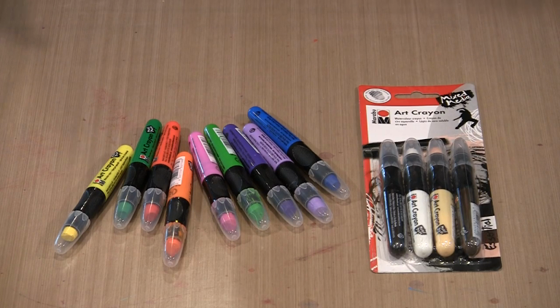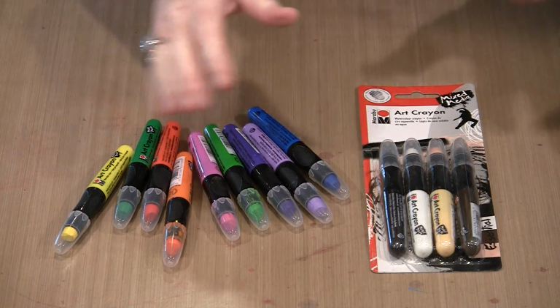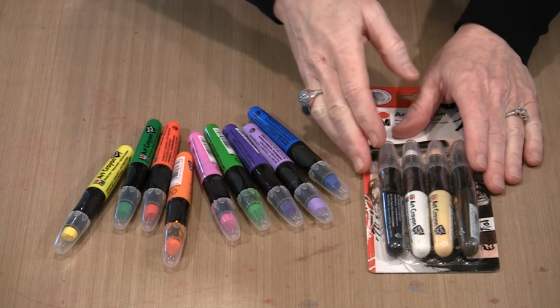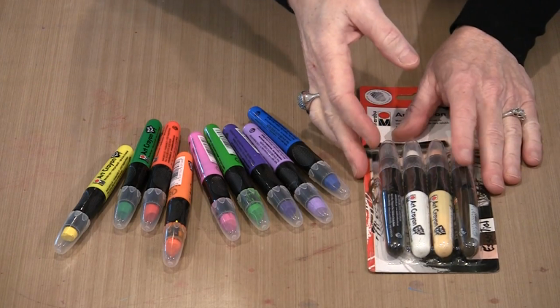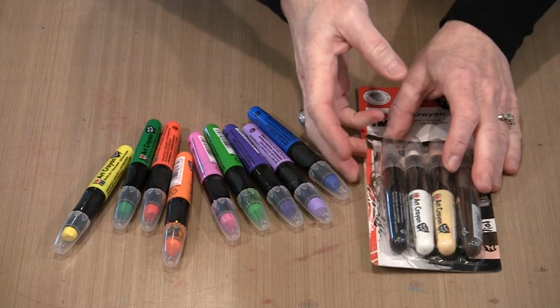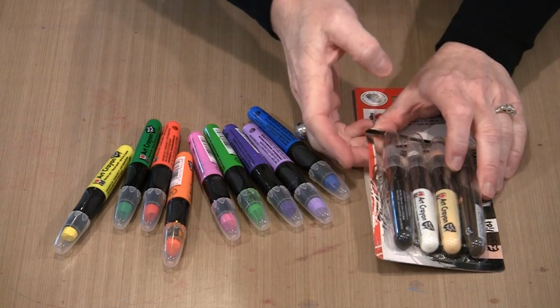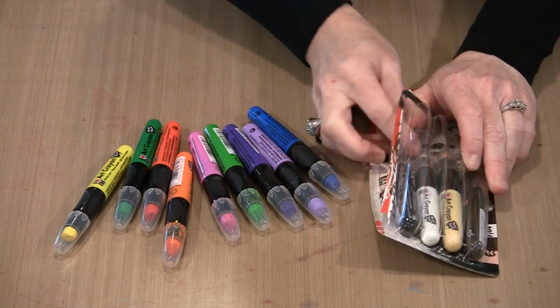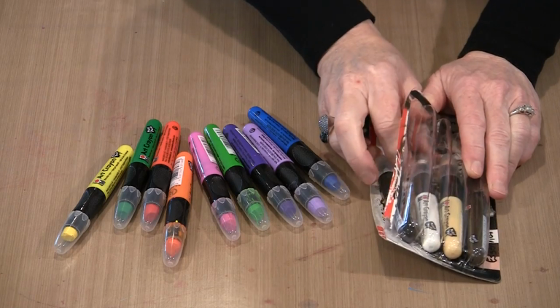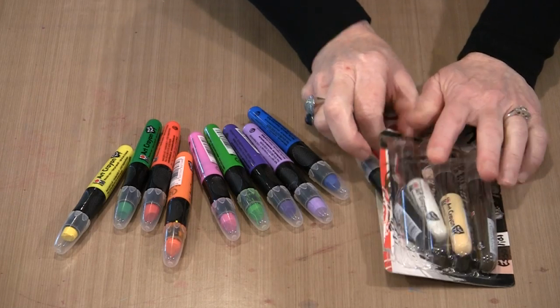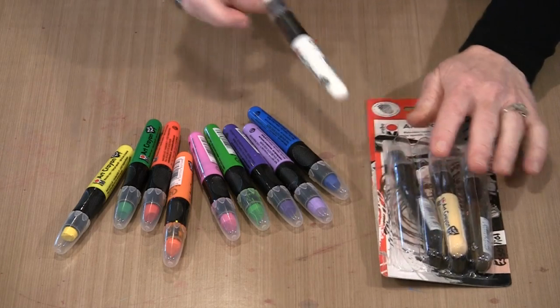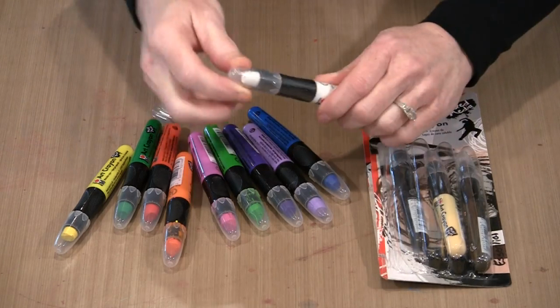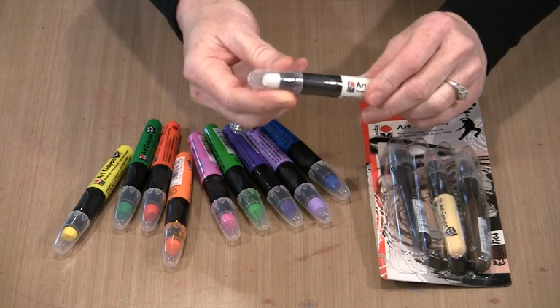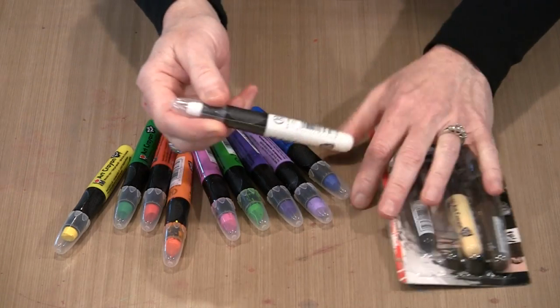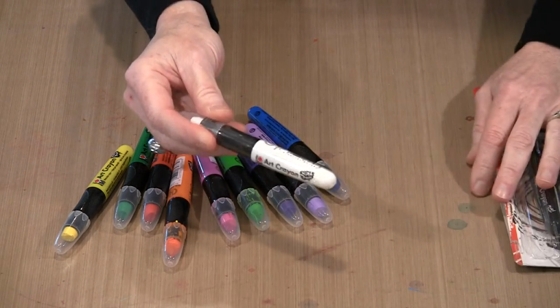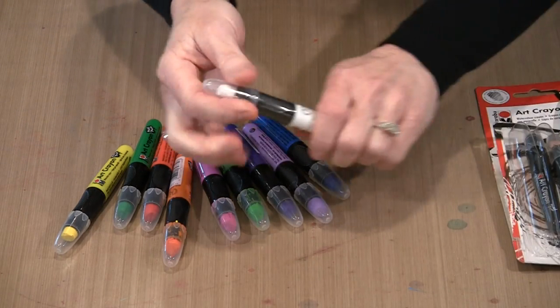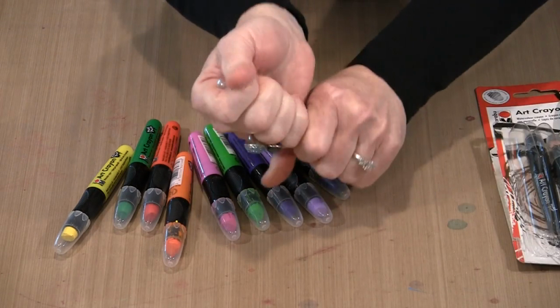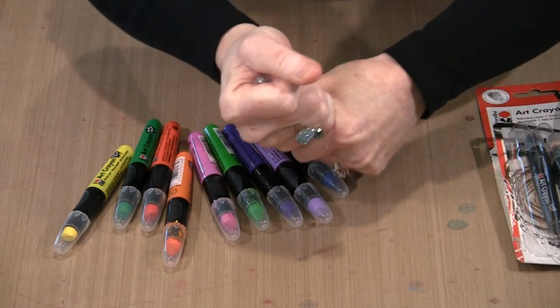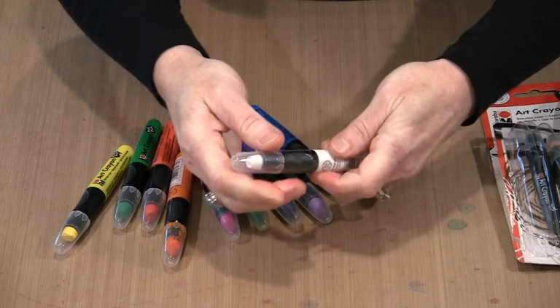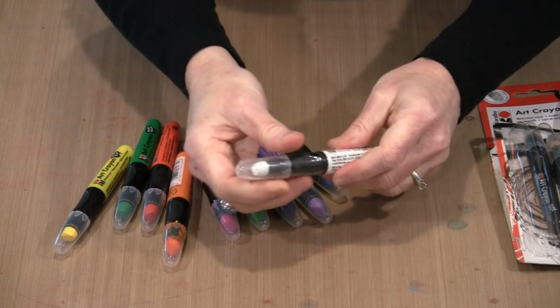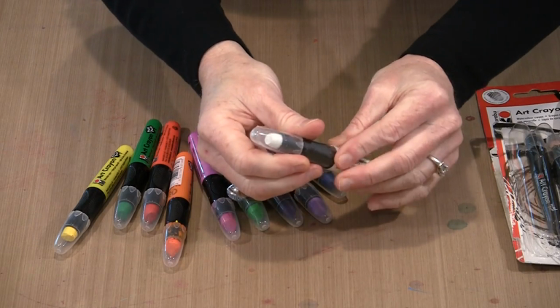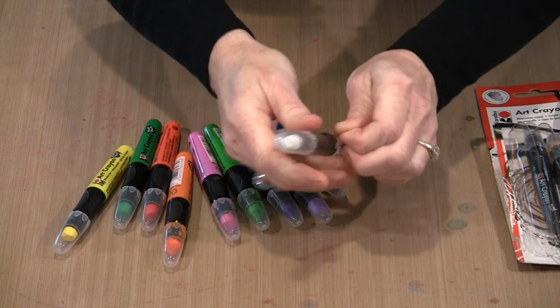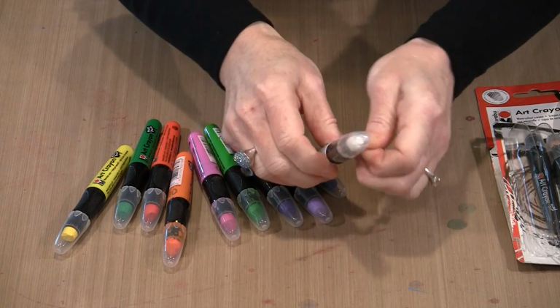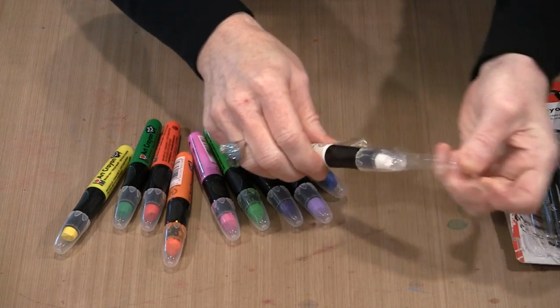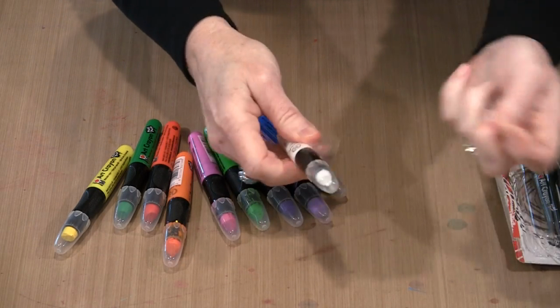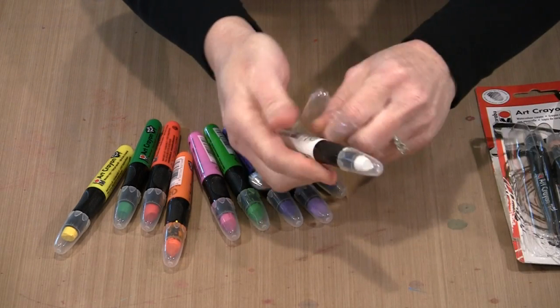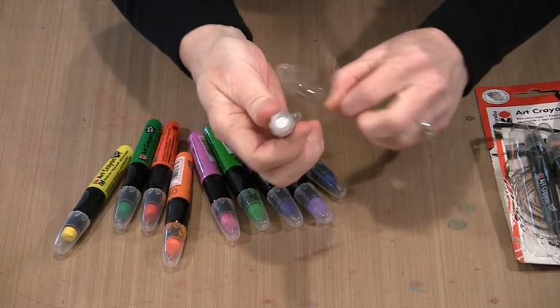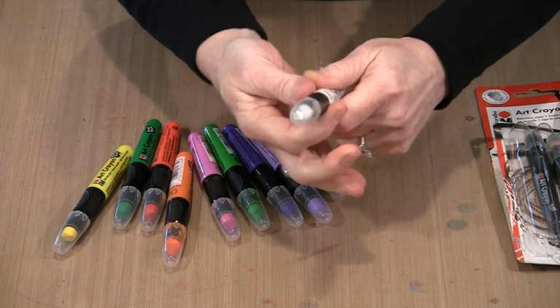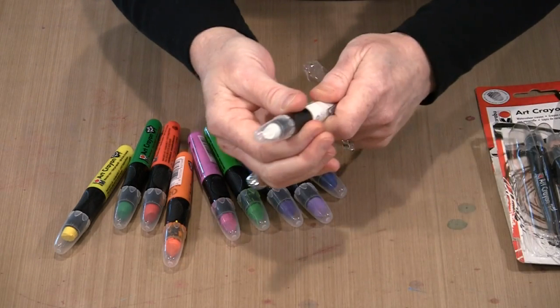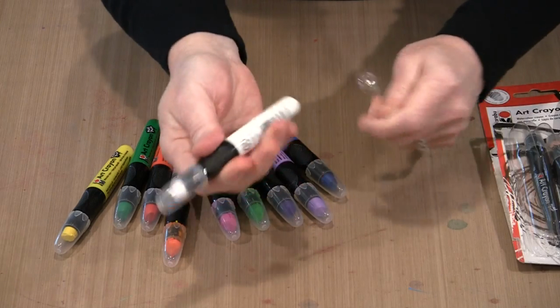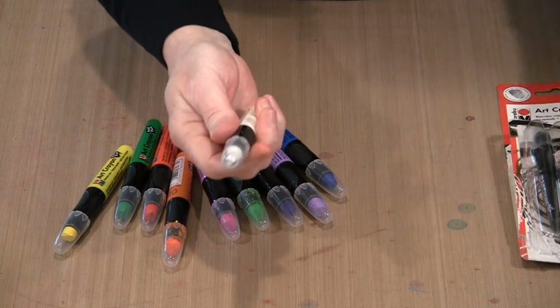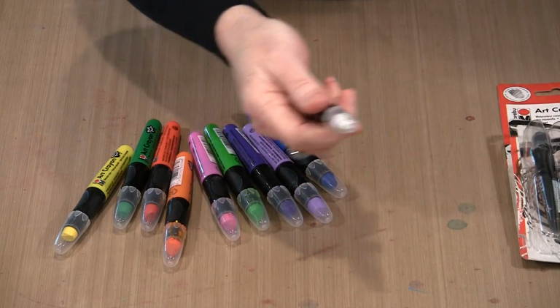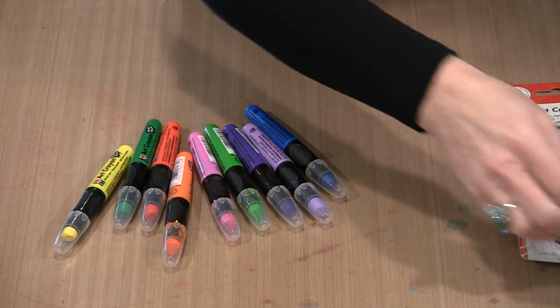When you get them, you can either get them in open stock or you'll grab them in a set like this, and you'll find that the crayons are shrink-wrapped. What I do is just twist — that kind of snaps the plastic that's wrapped around them — and then you can just open the crayon and use it.